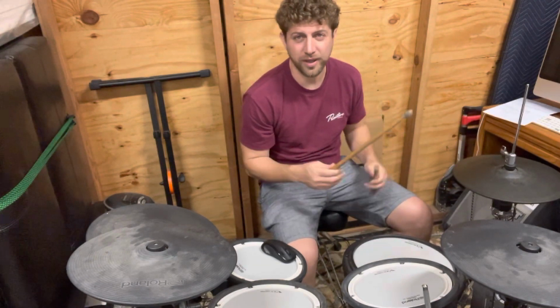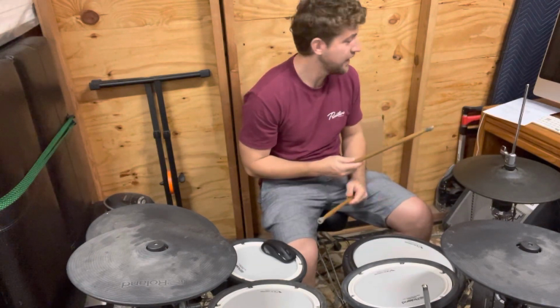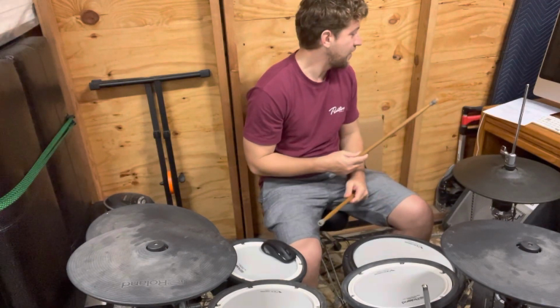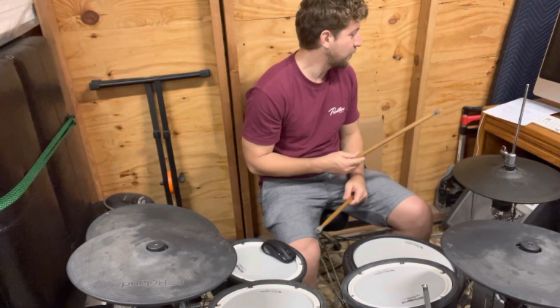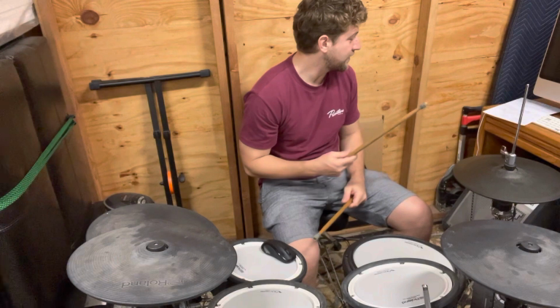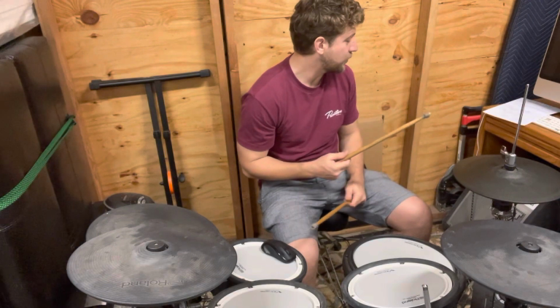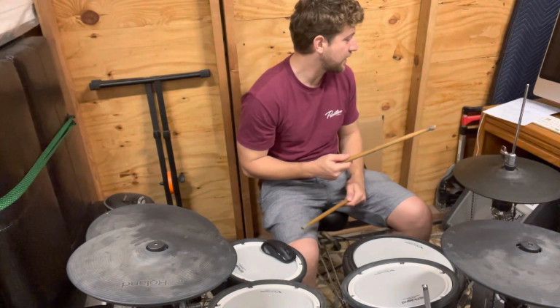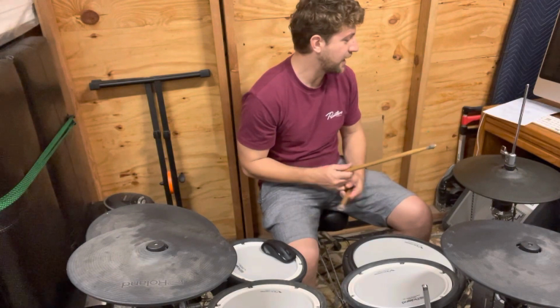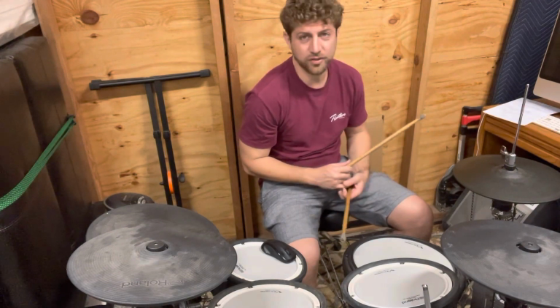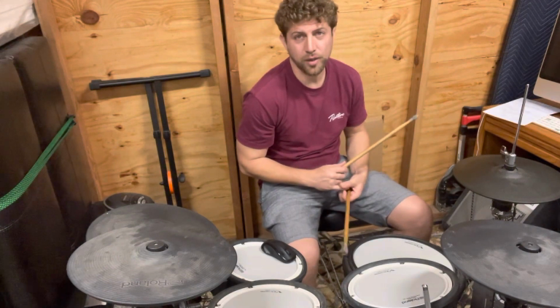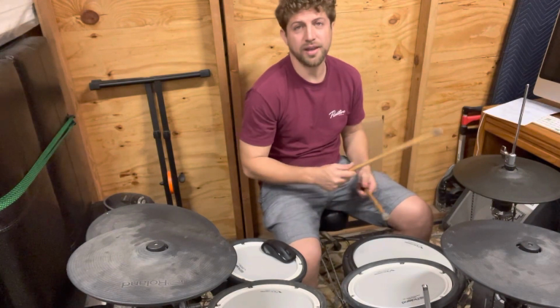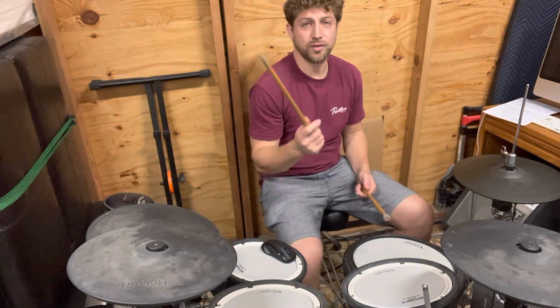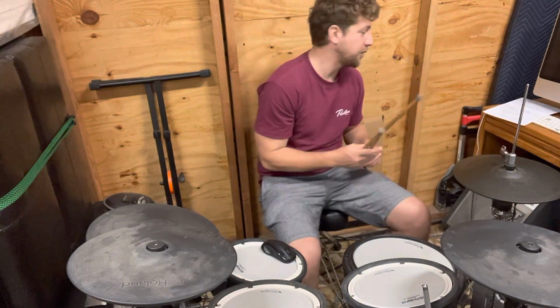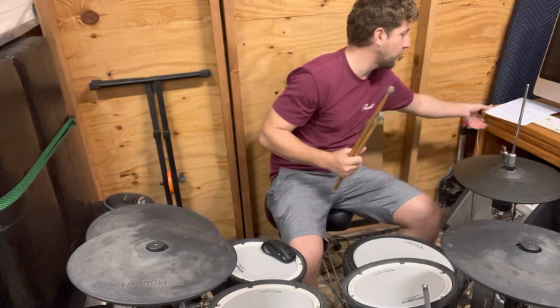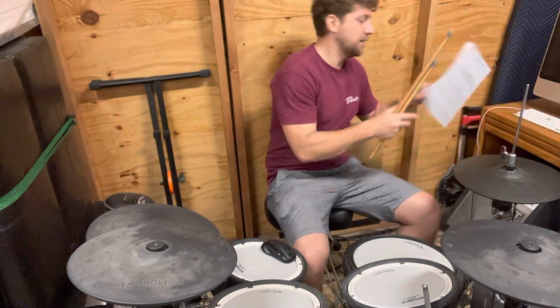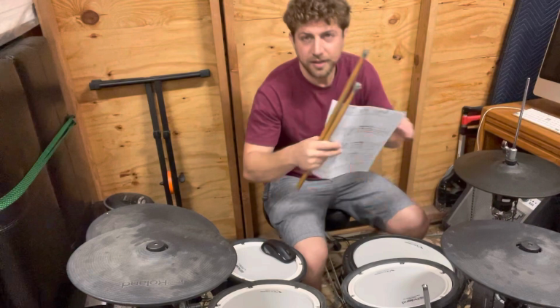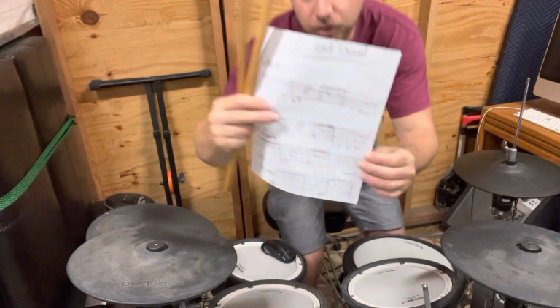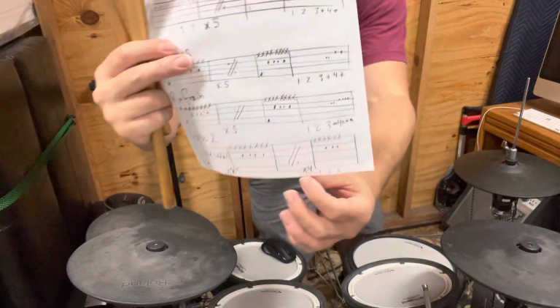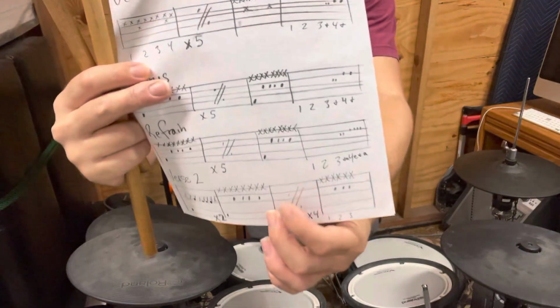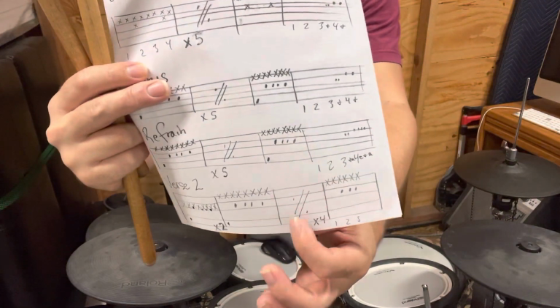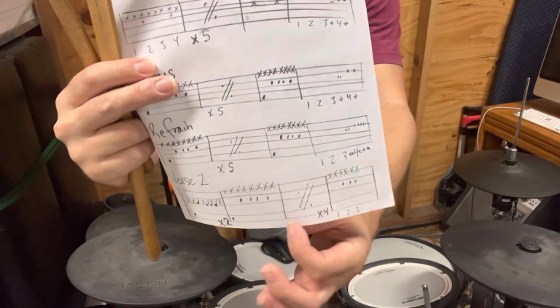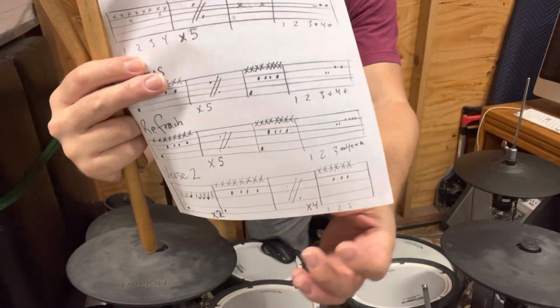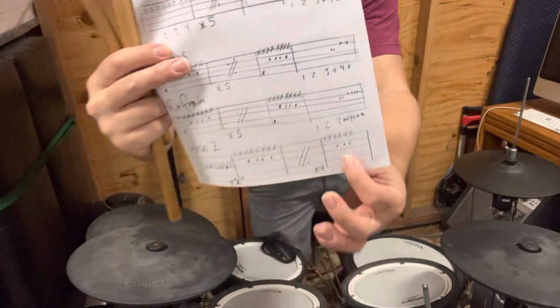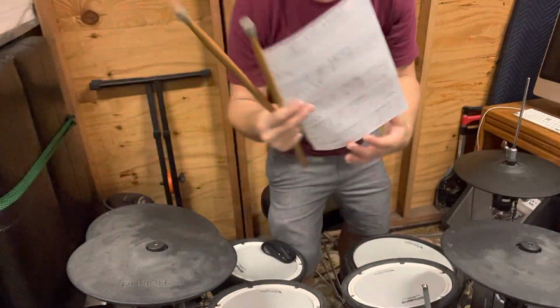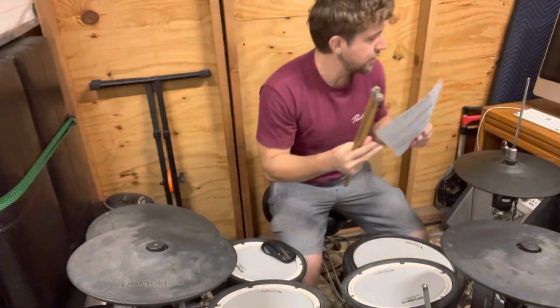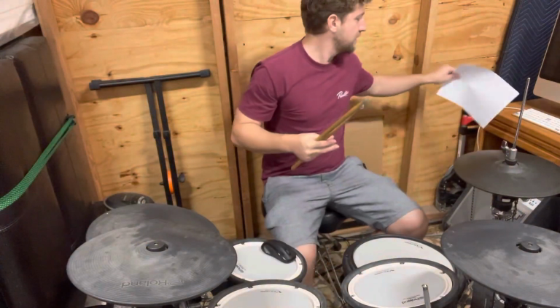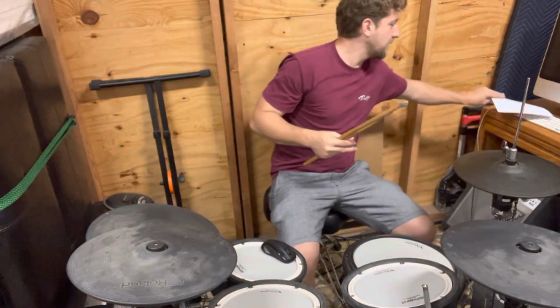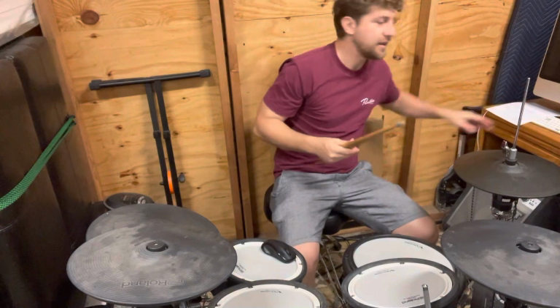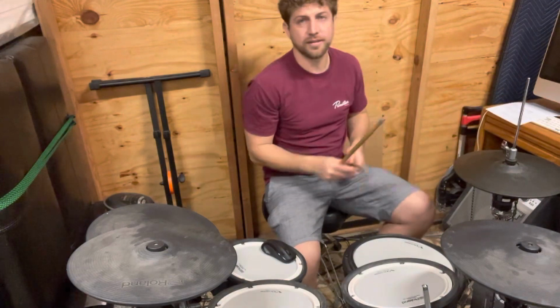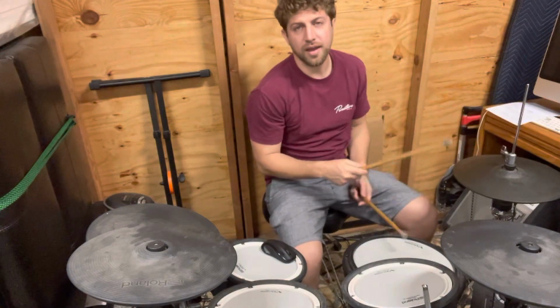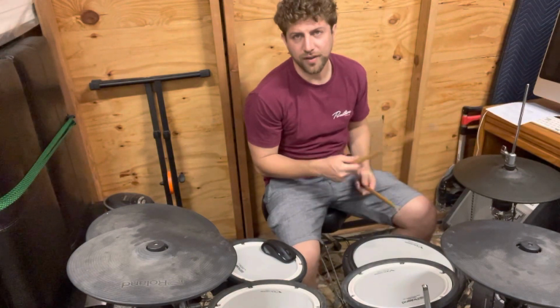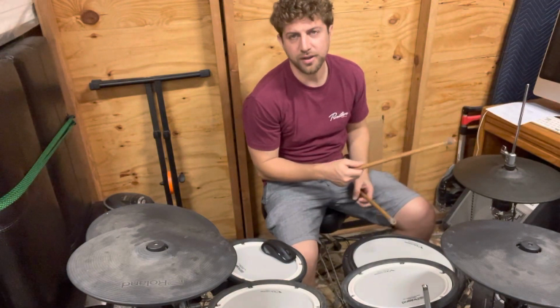Okay, and then once you've got that, try it in context. So play the bar before it — go from the seventh bar here and then the eighth bar there. Go like this, a little faster now.